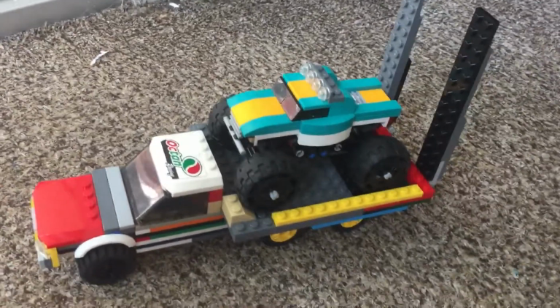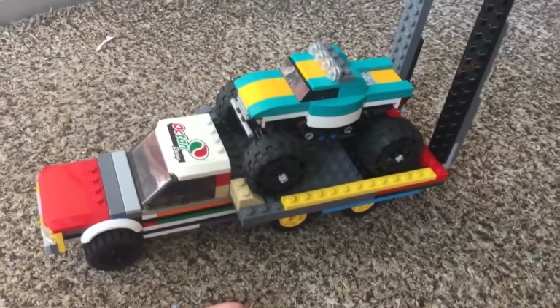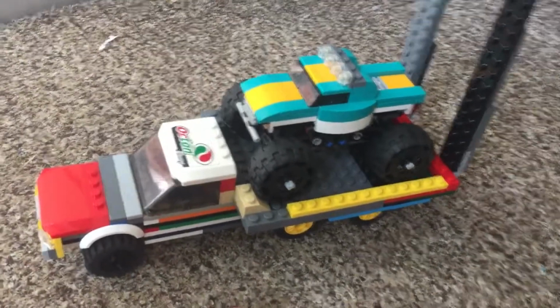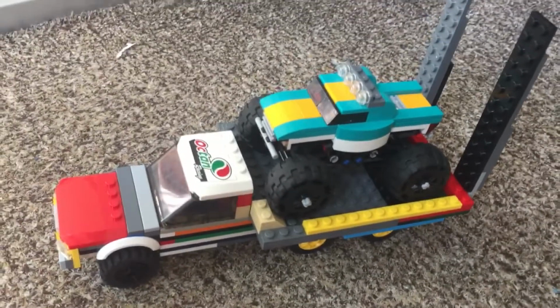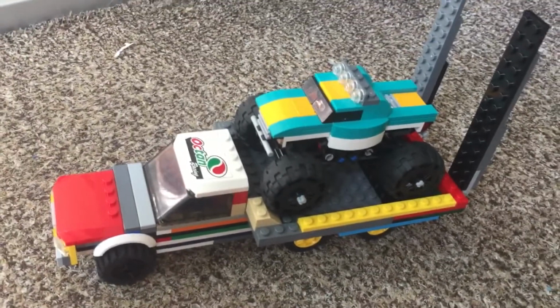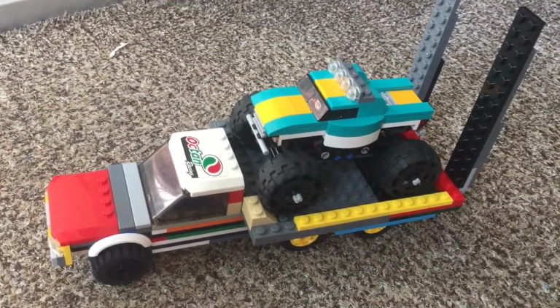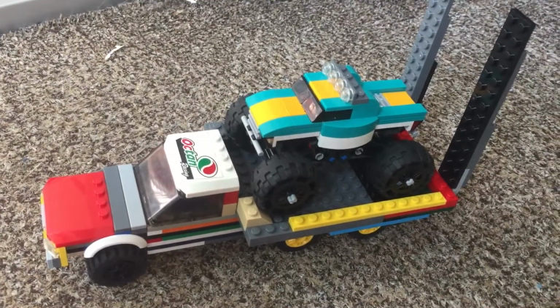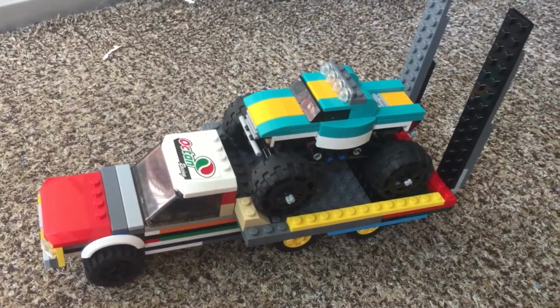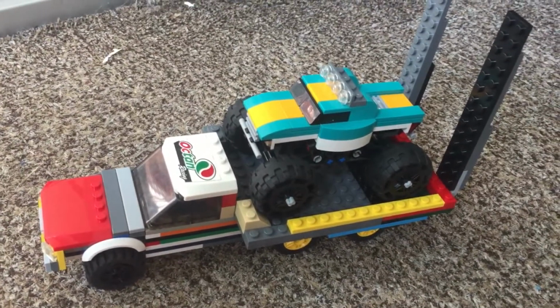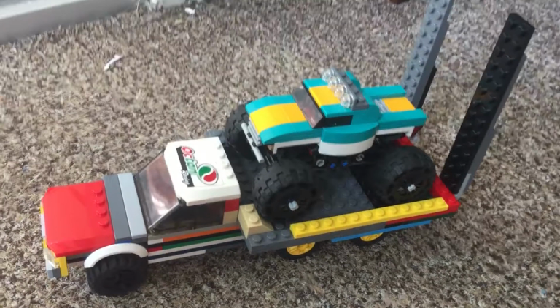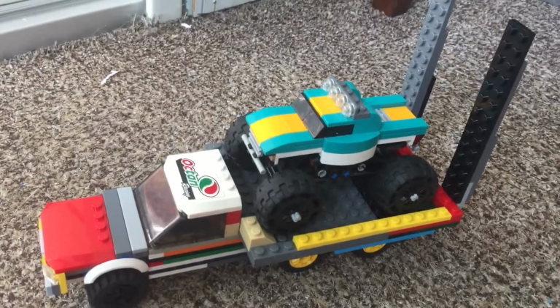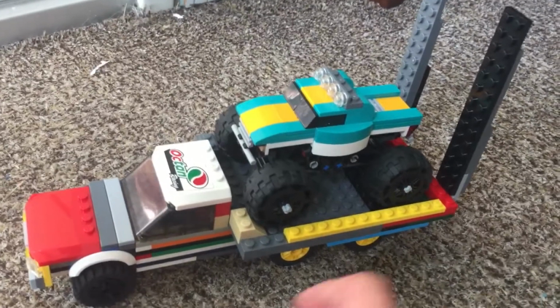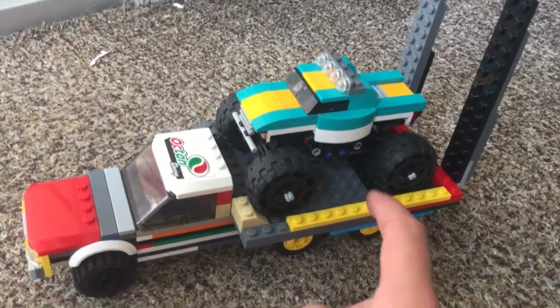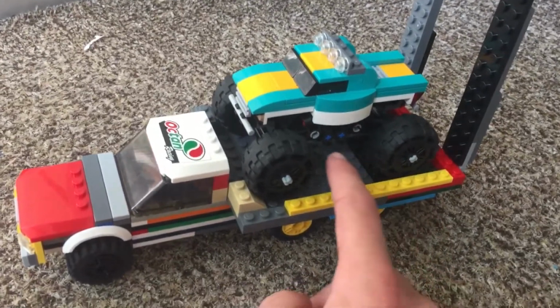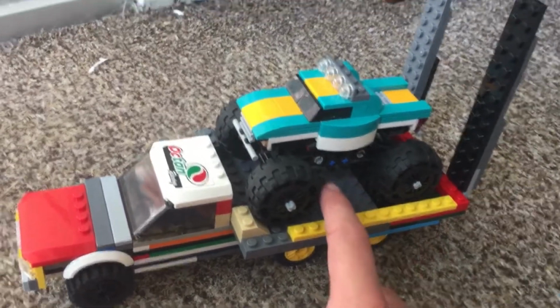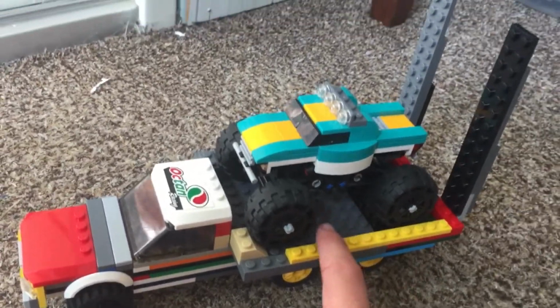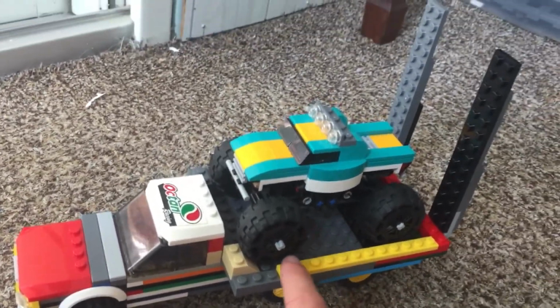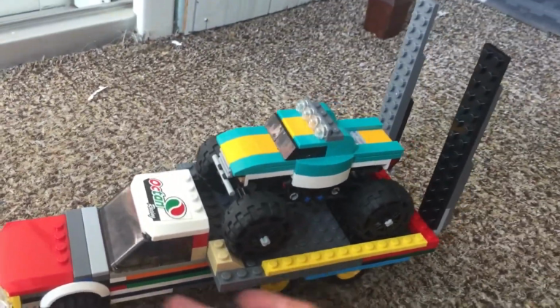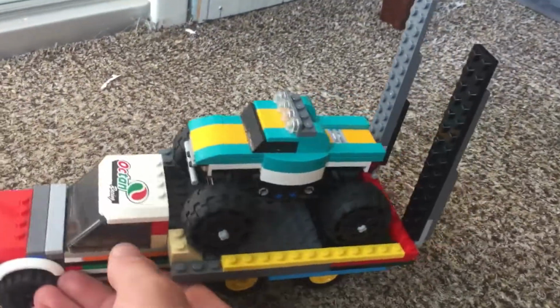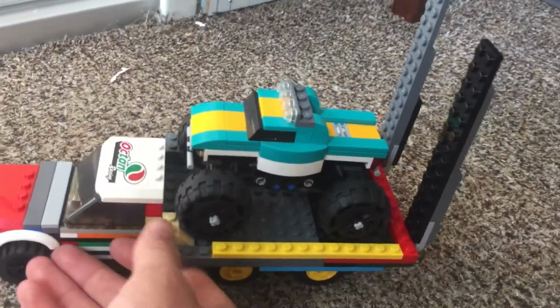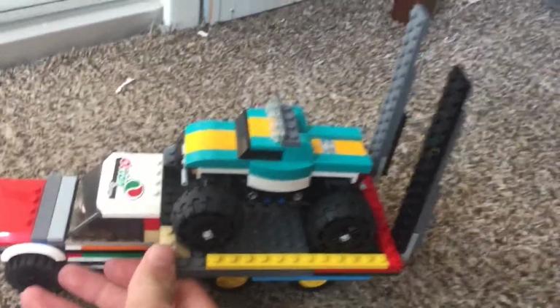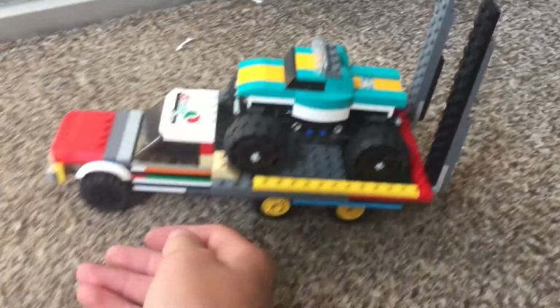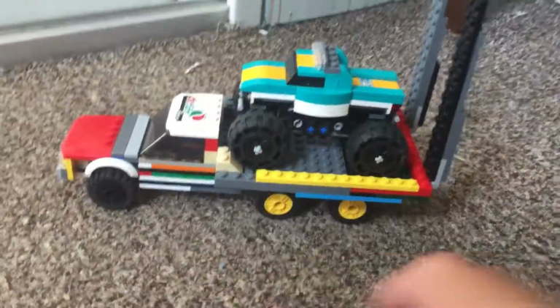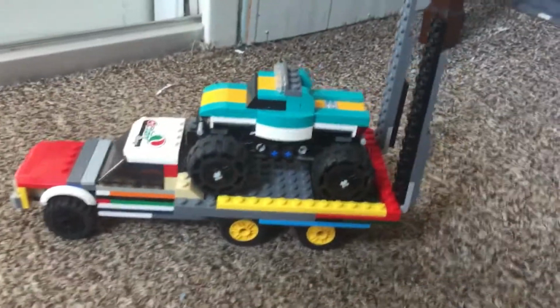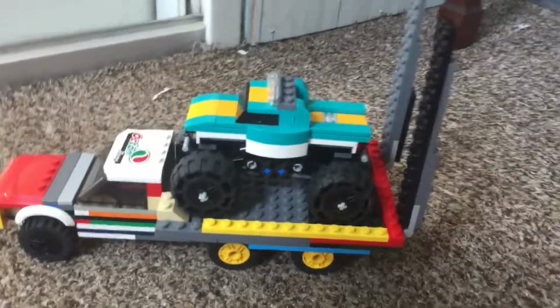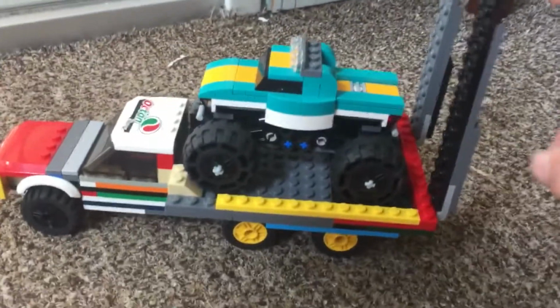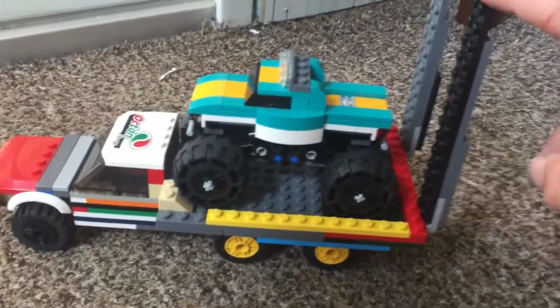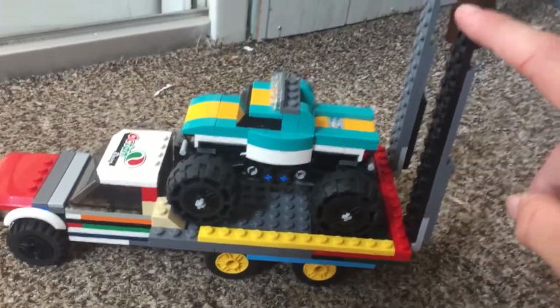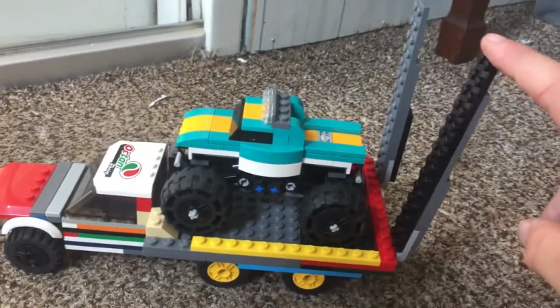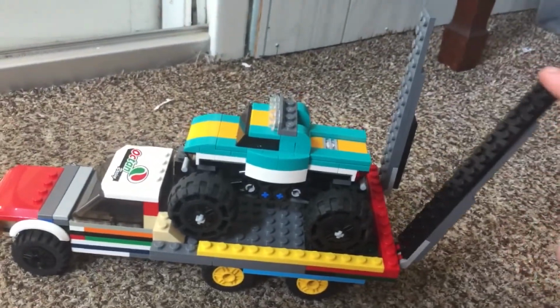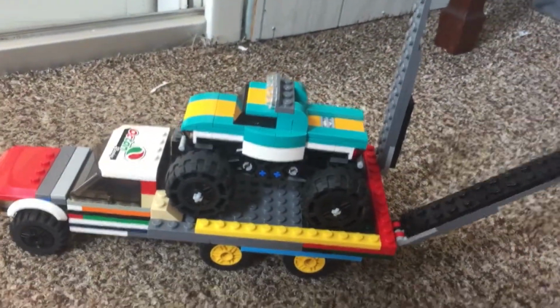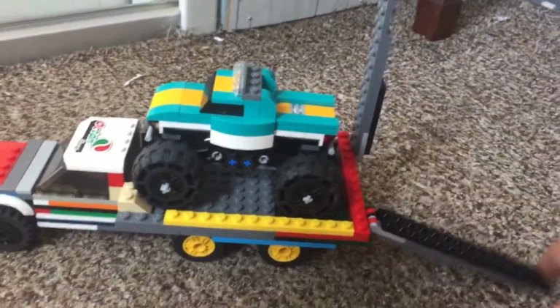This is a LEGO truck transporter and it can hold trucks this size. It's really not much, but this is the third one I've made.